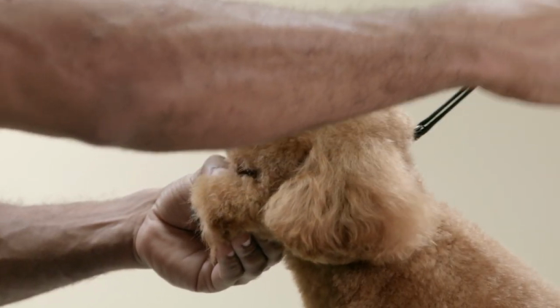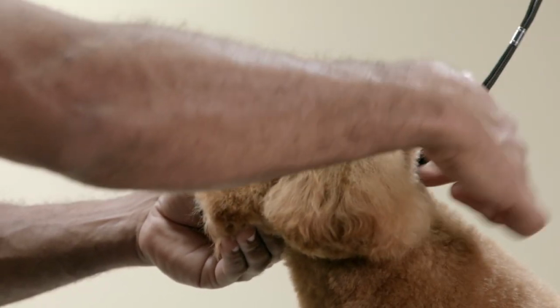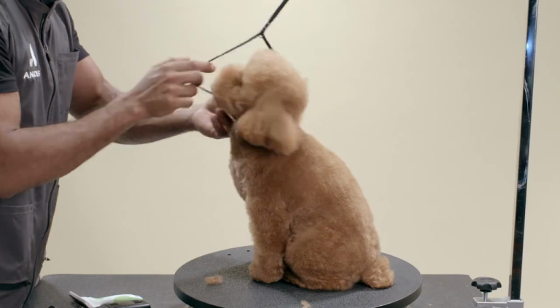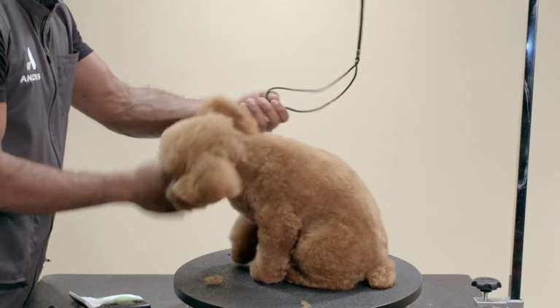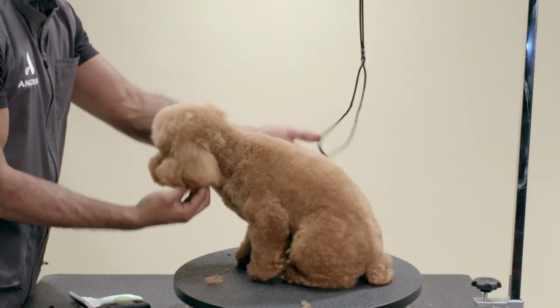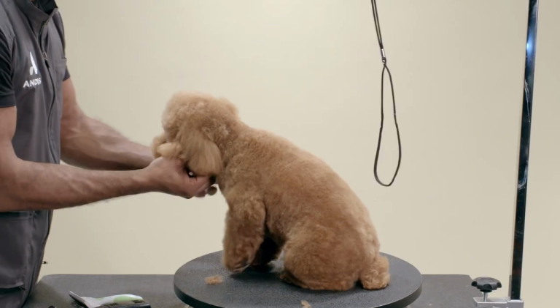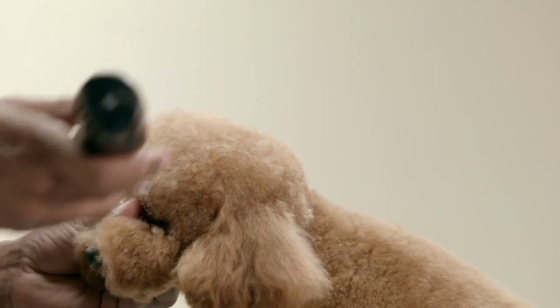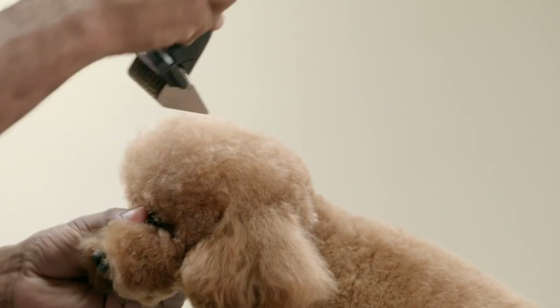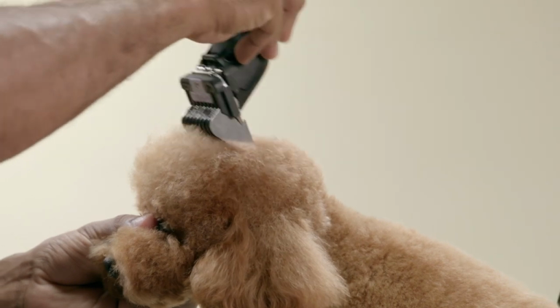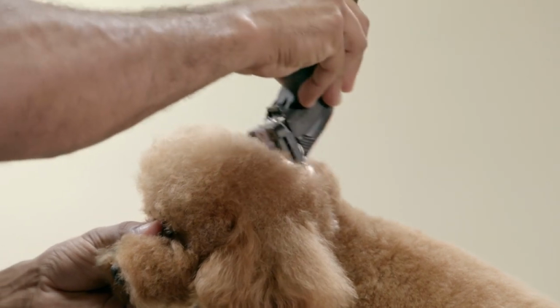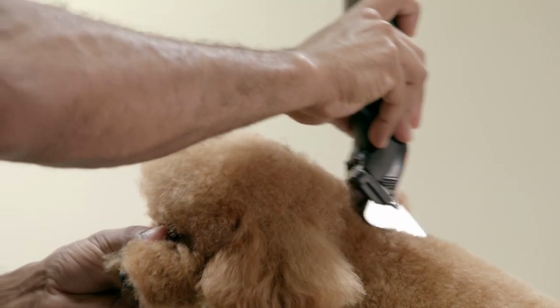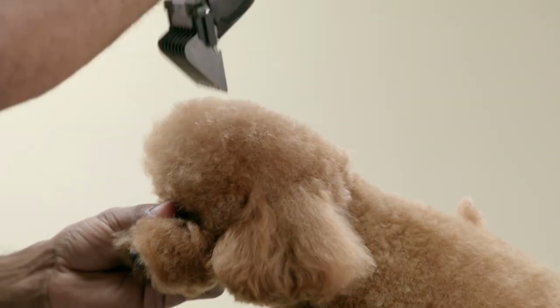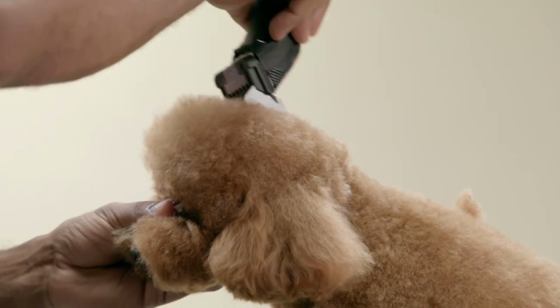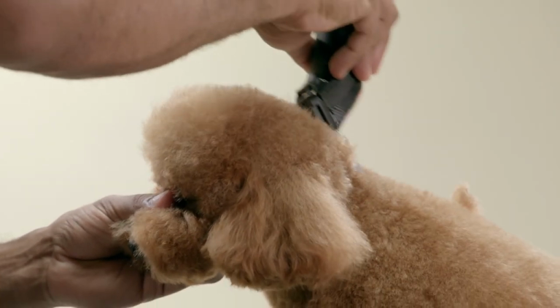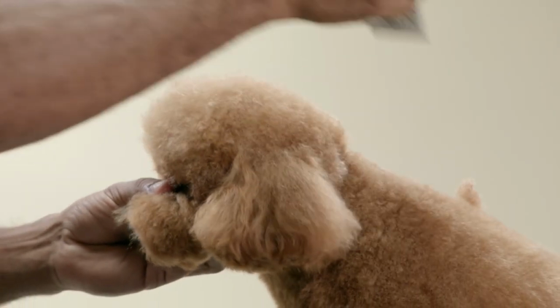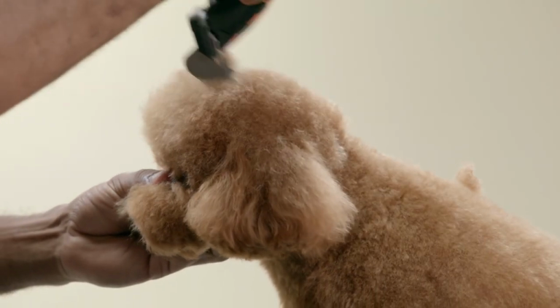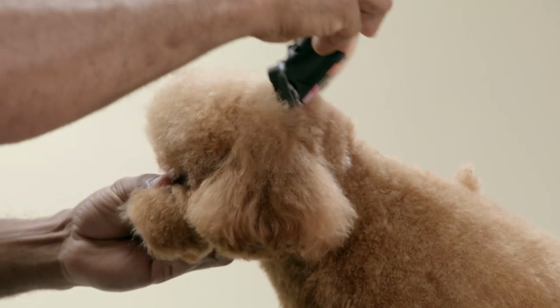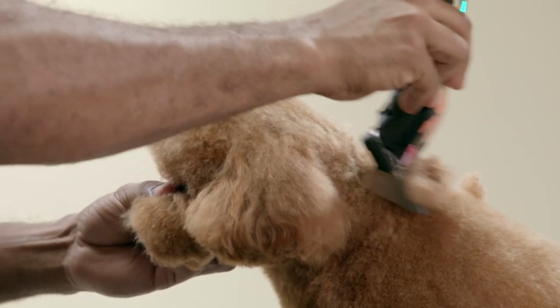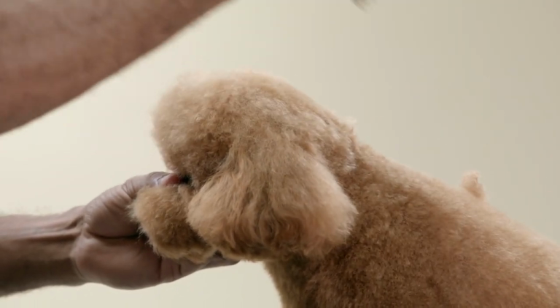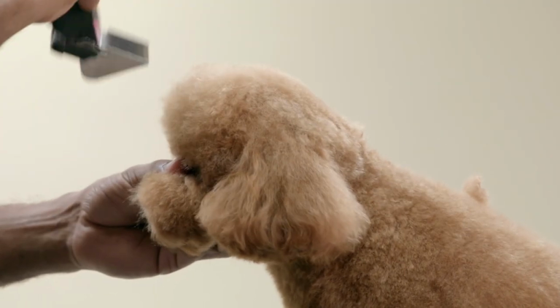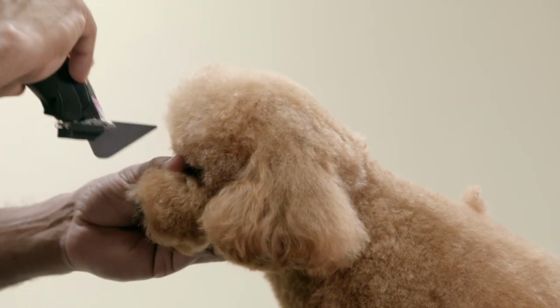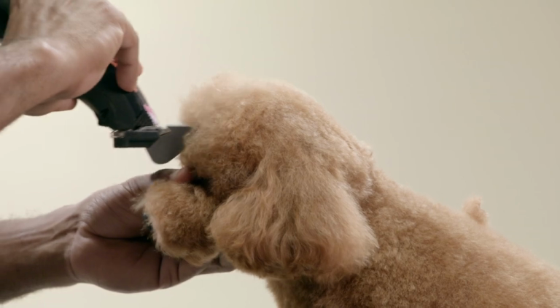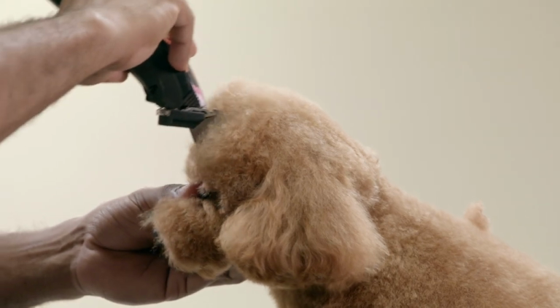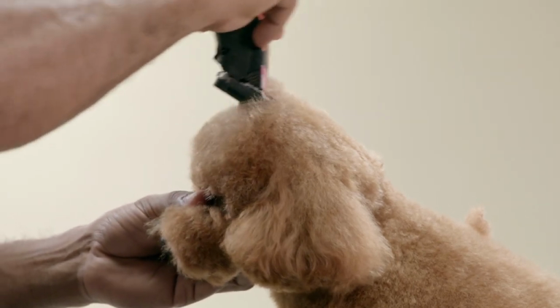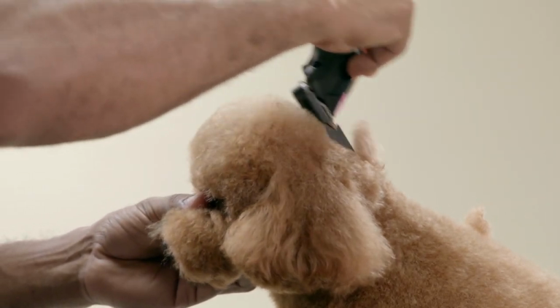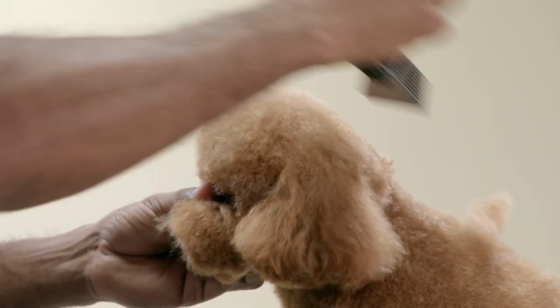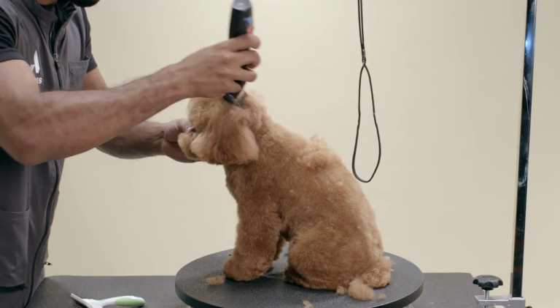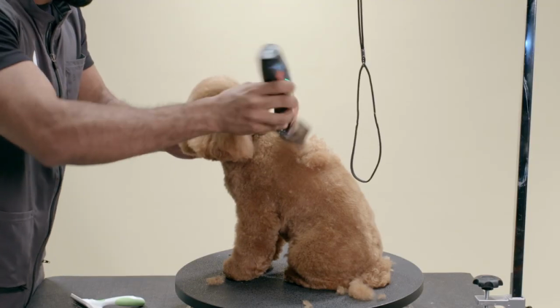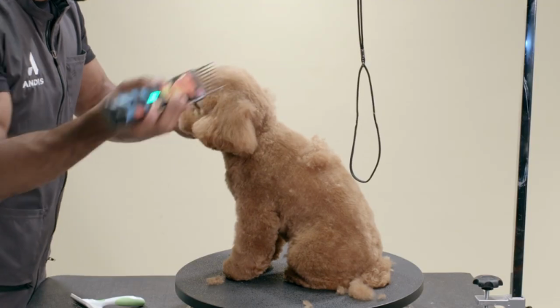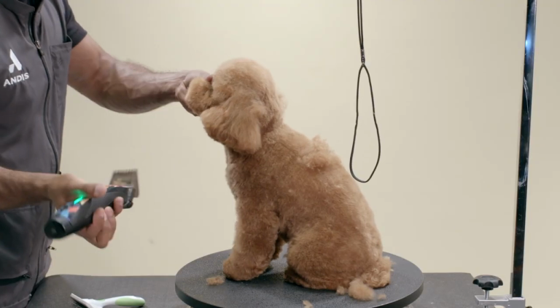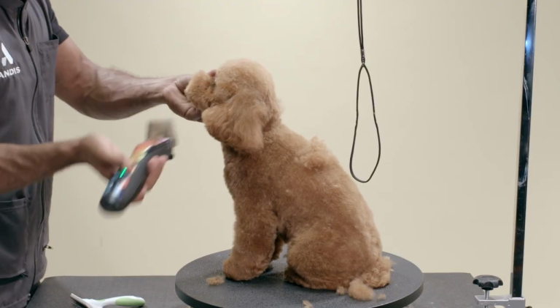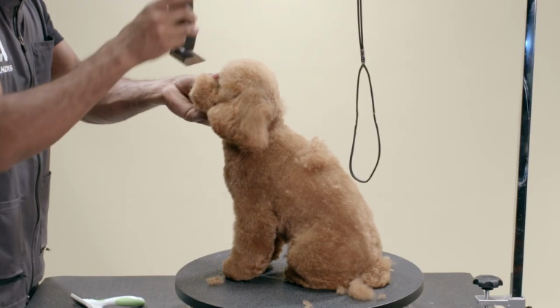For this dog, I am using the Andis Post ZR2 detachable blade clipper with a 3¼ inch guard comb to clip the top of the head. I'm following the direction of the hair growth in this section.